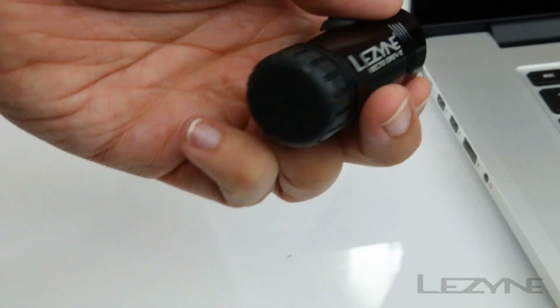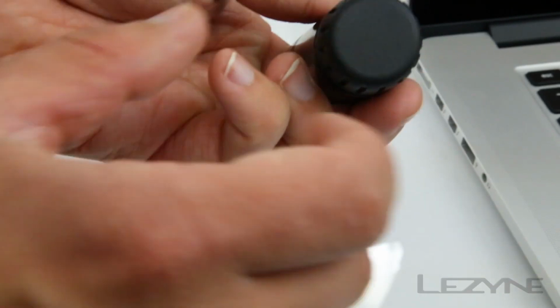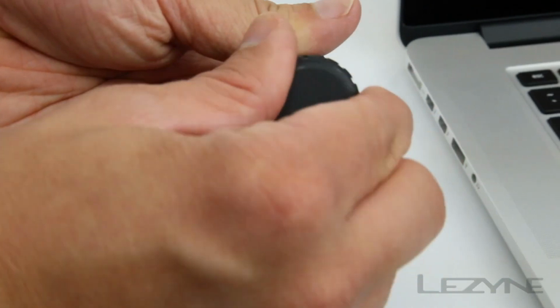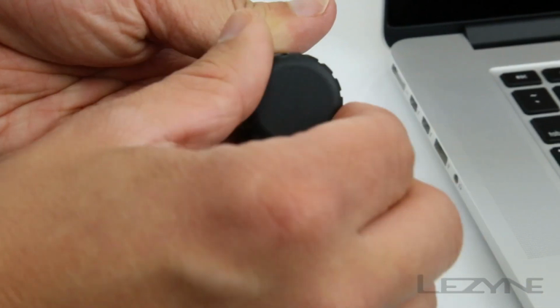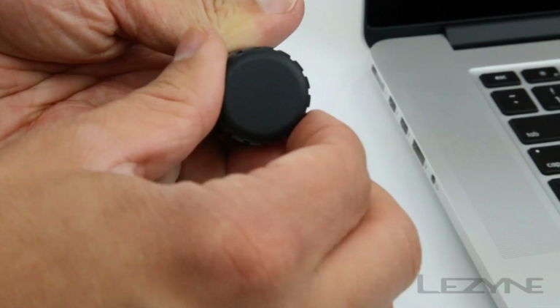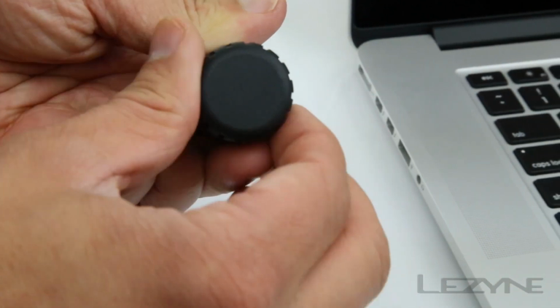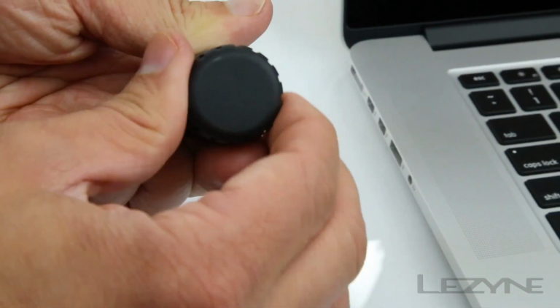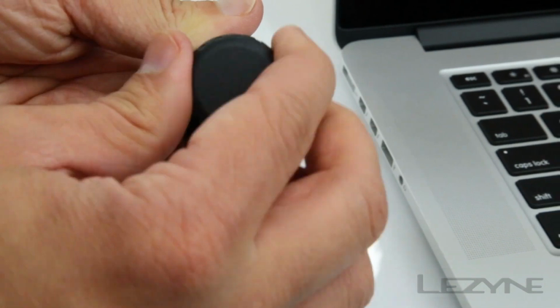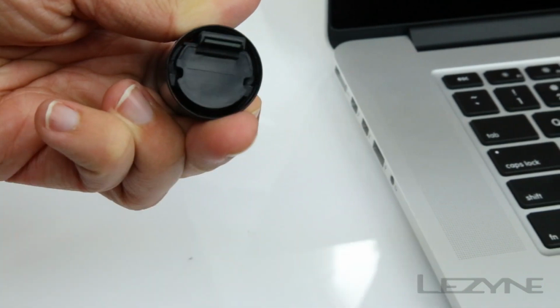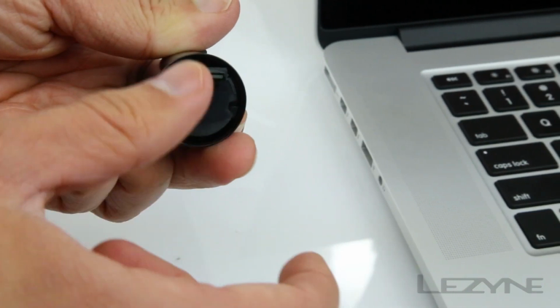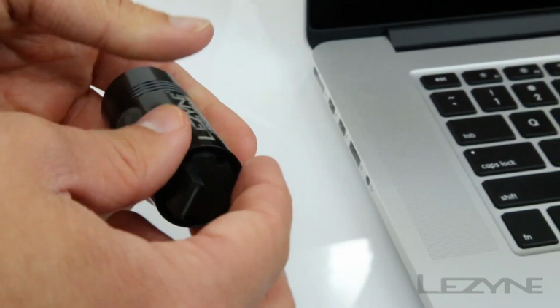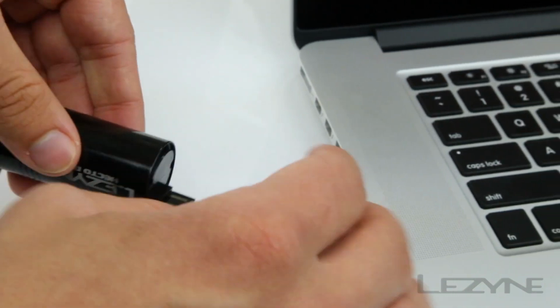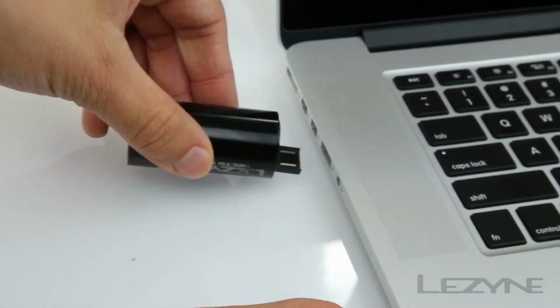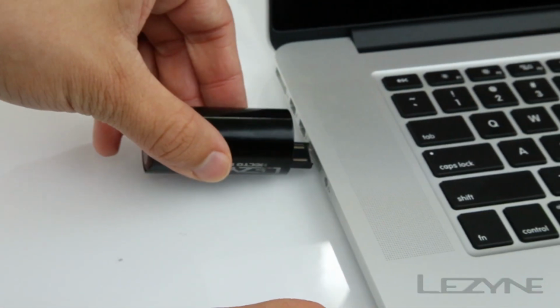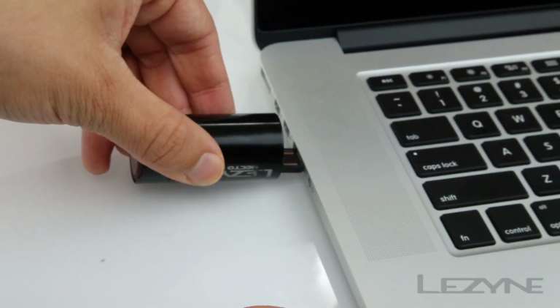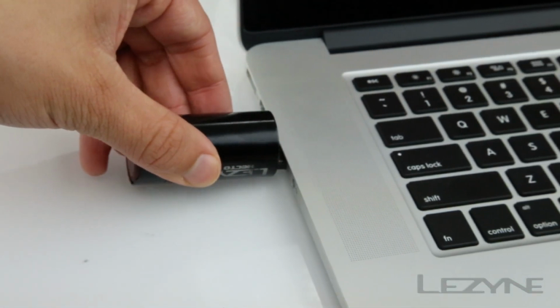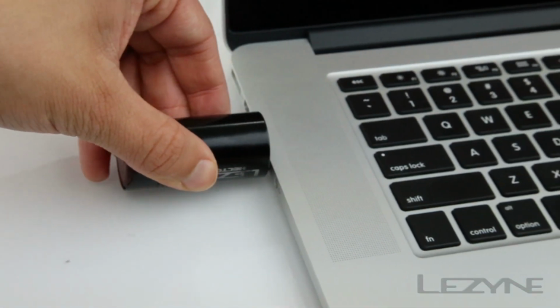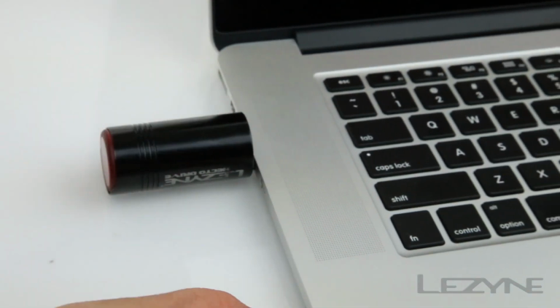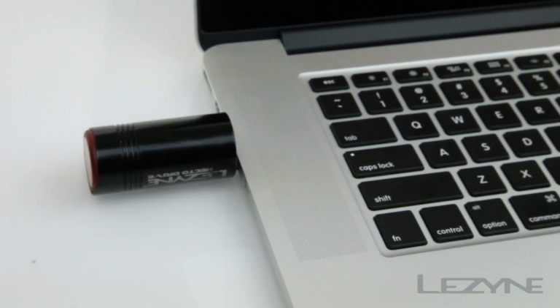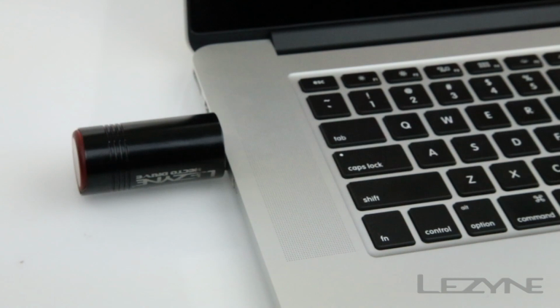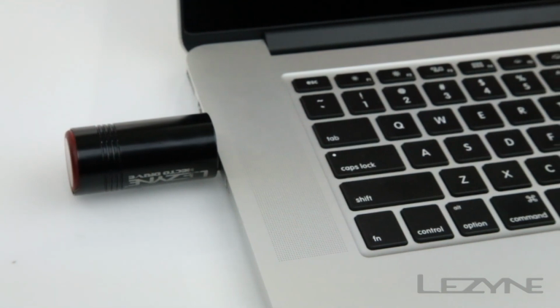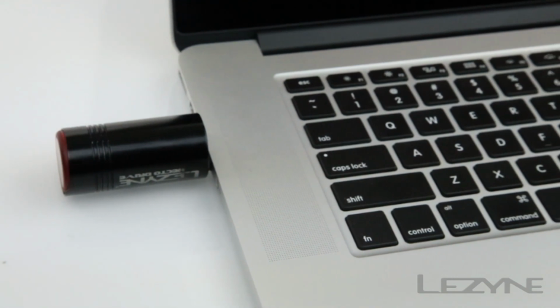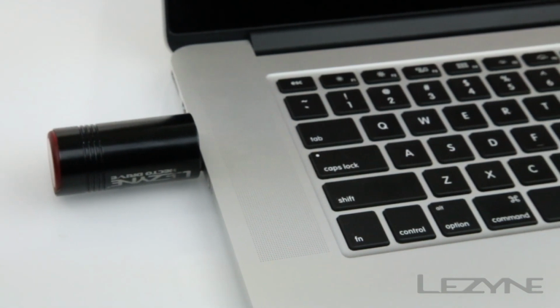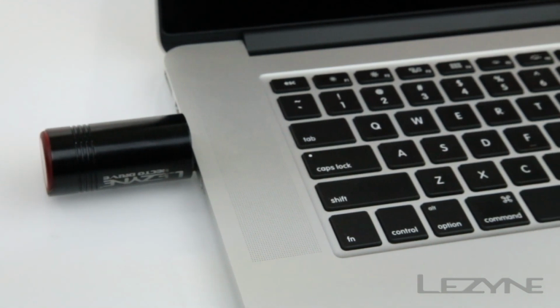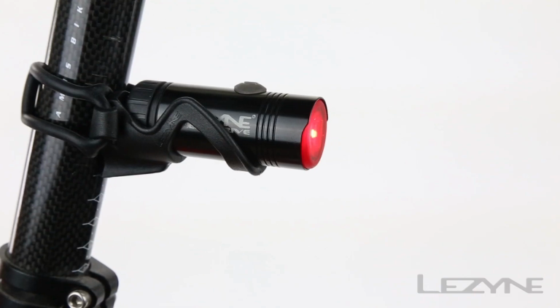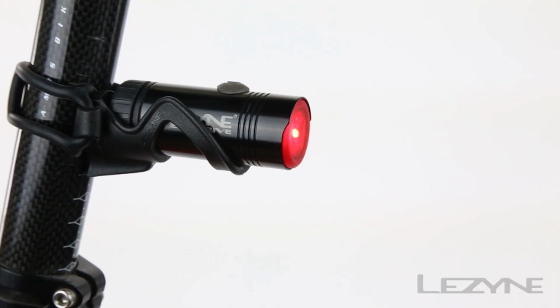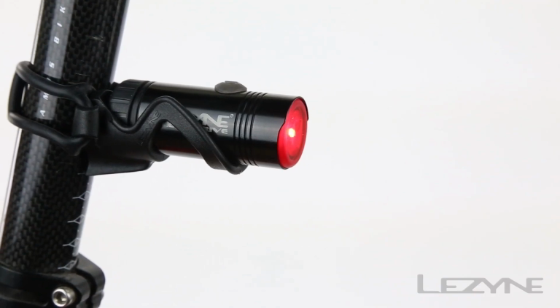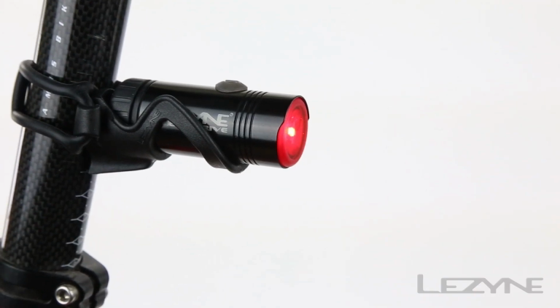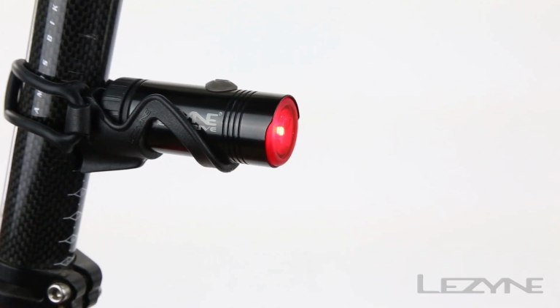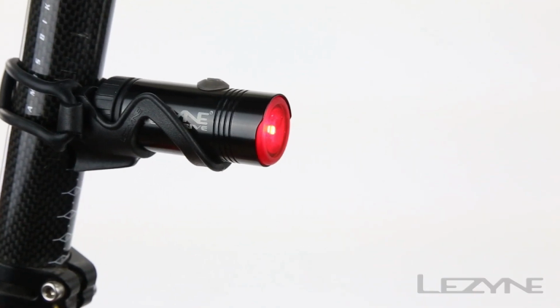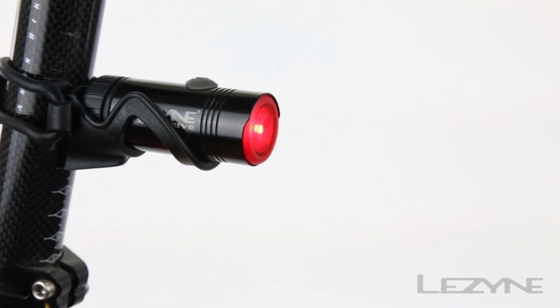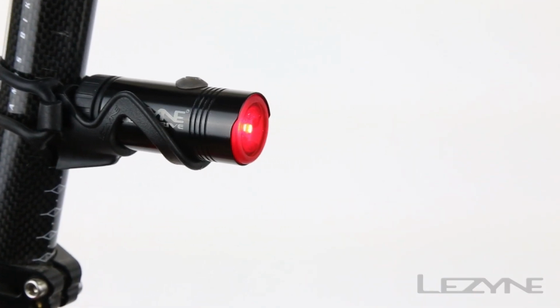Charging the HectoDrive has never been easier with the integrated USB stick, allowing you to remove the back cap and insert the light directly into any laptop or wall charger. The lightweight and affordable HectoDrive Tail Light, engineered design.